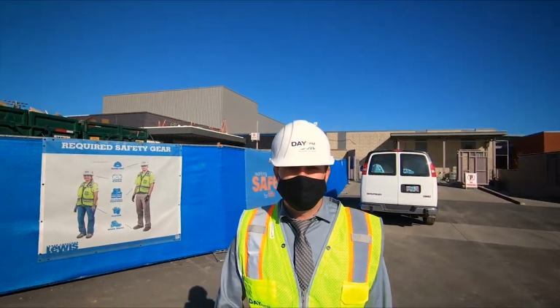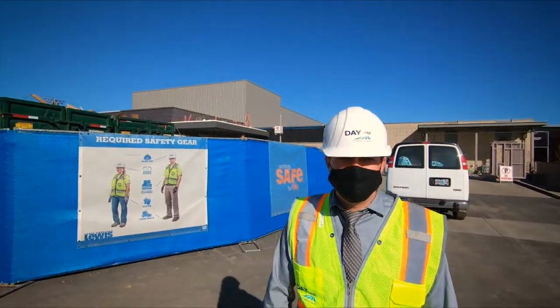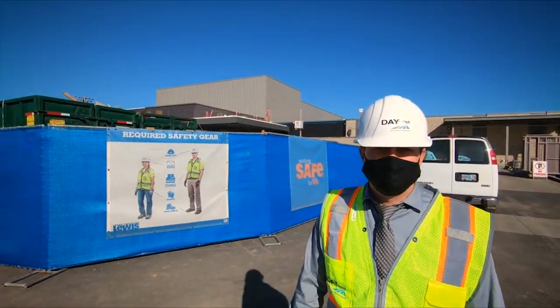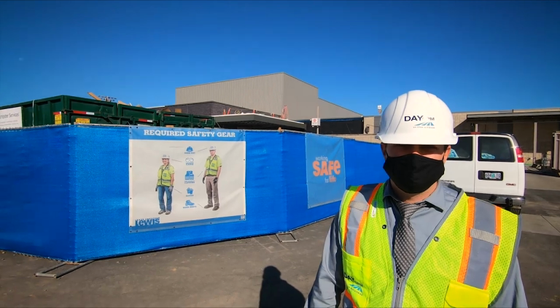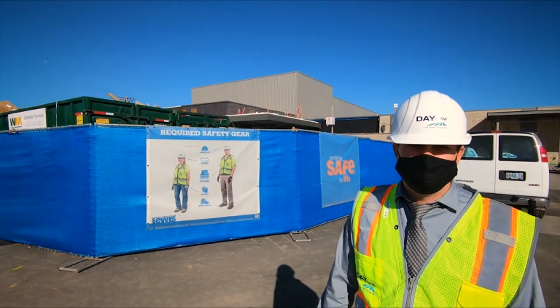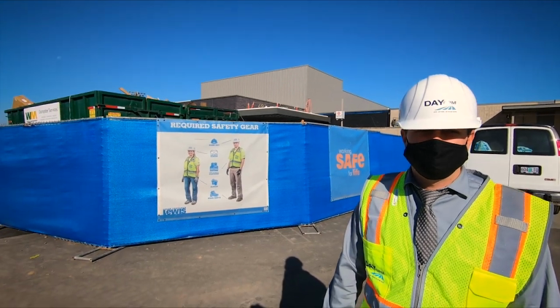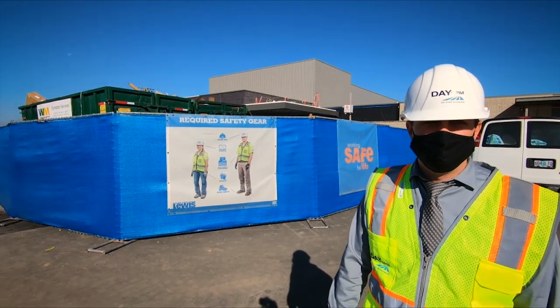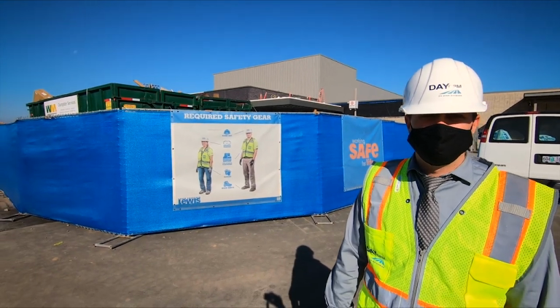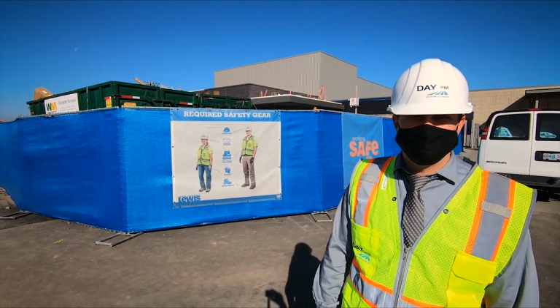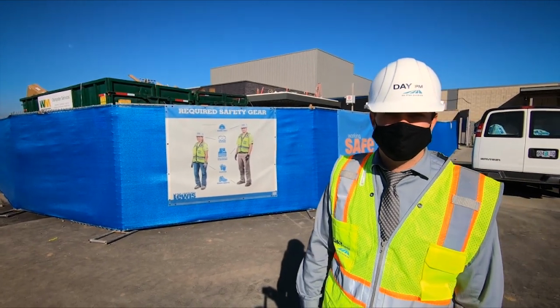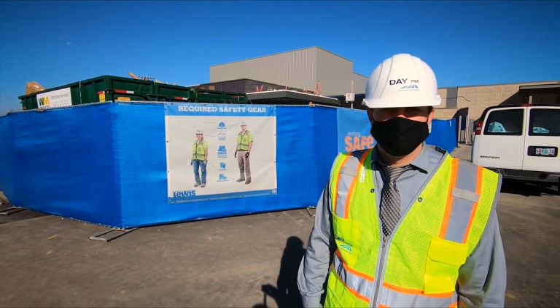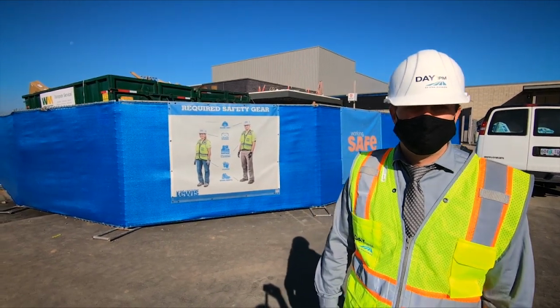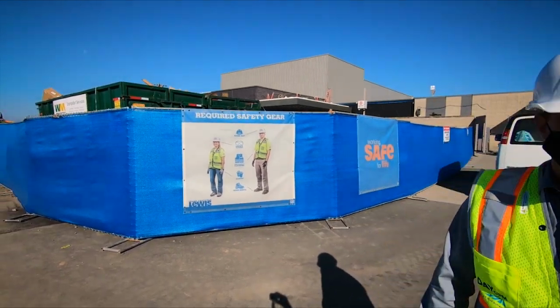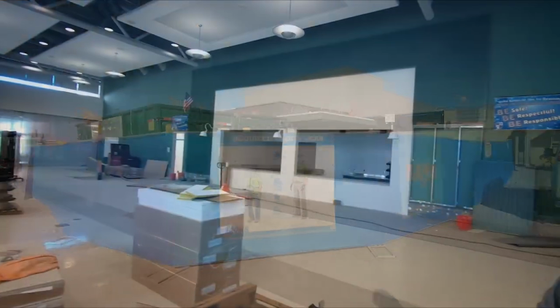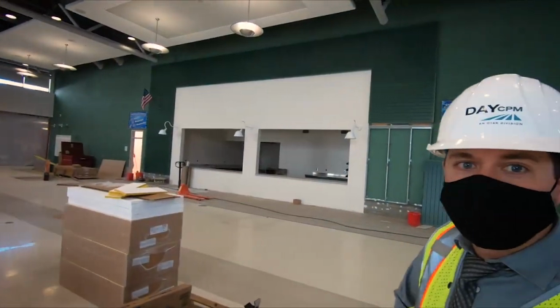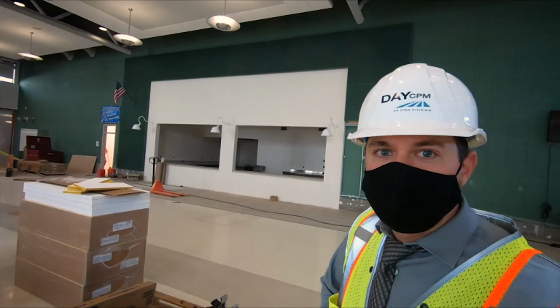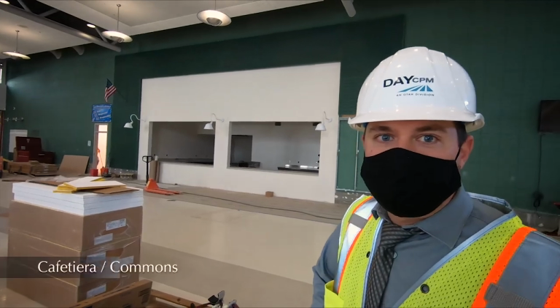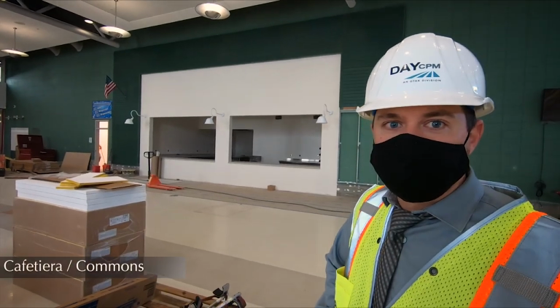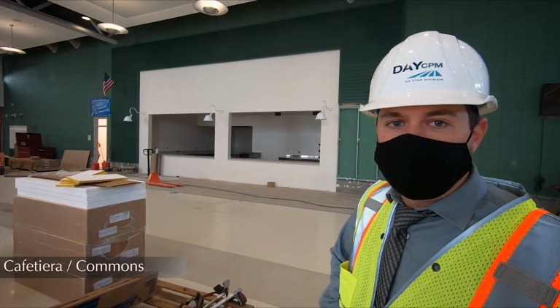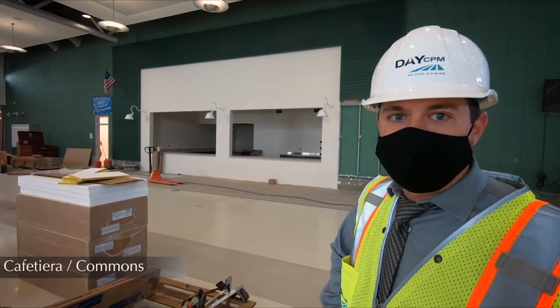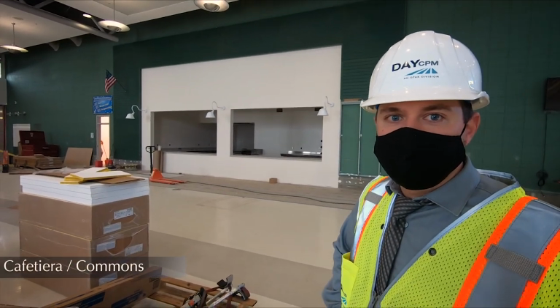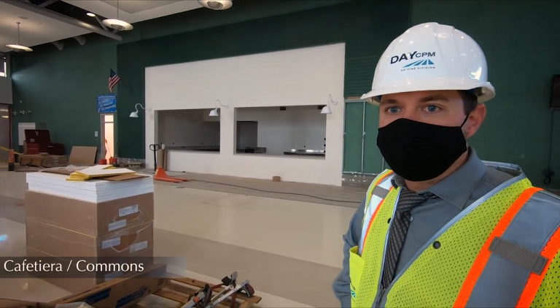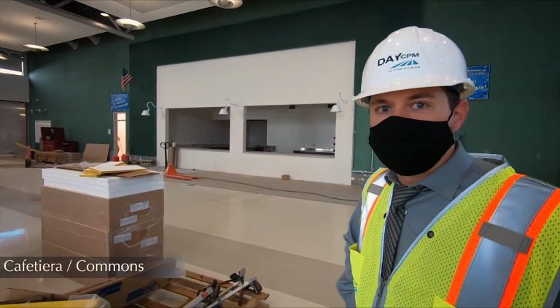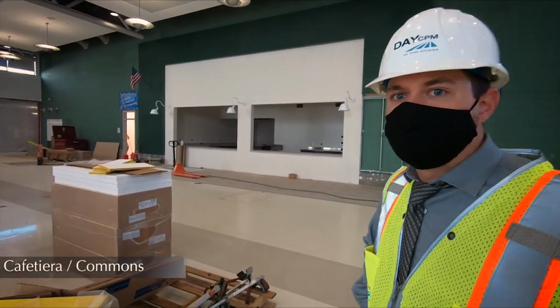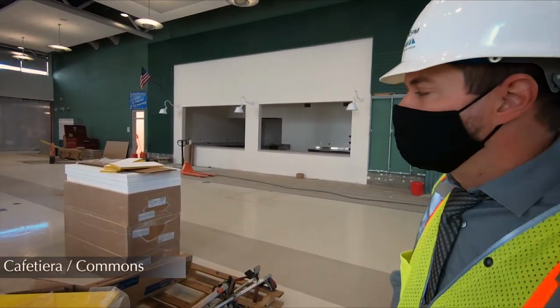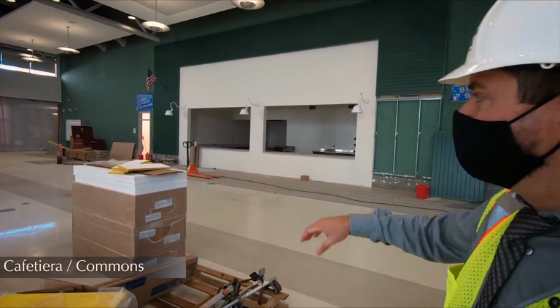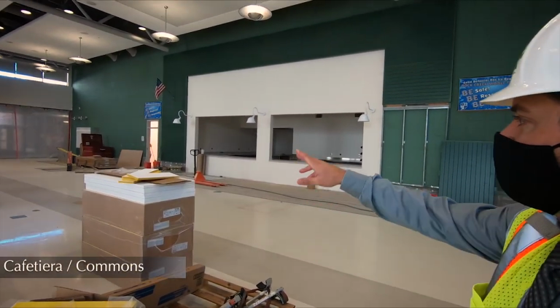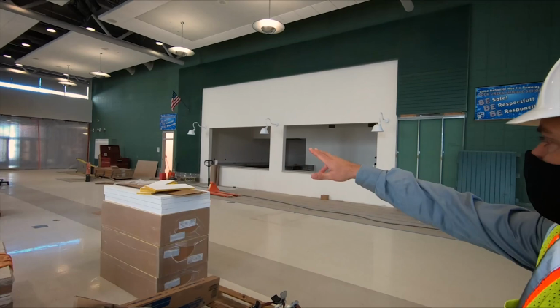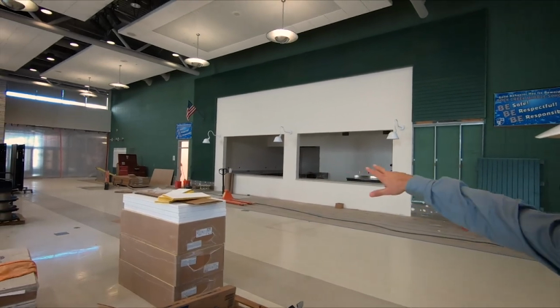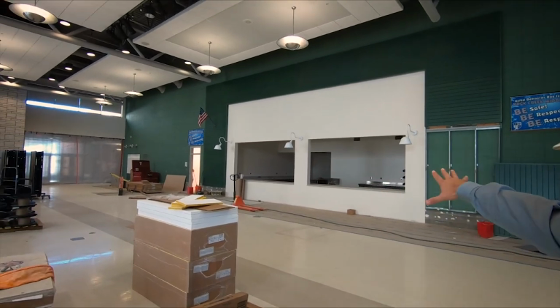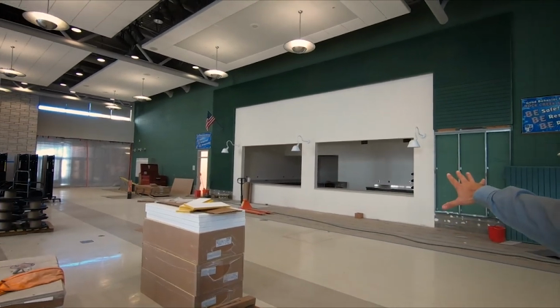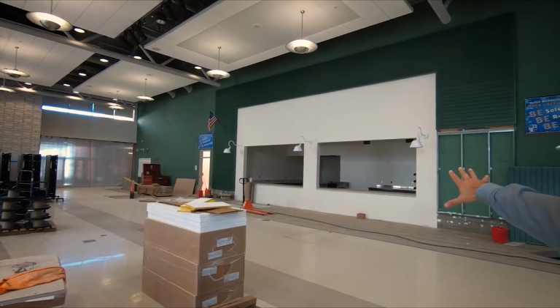Now we're going to head into some of the construction zones and take a look at some of the new additions to Adrian C. Nelson High School. Here we are in the cafeteria, the commons area. Some of the additions we're putting in here are a student store and a snack shack.